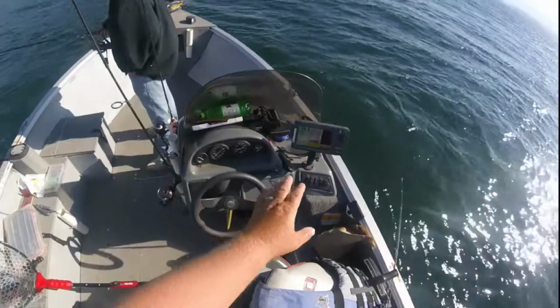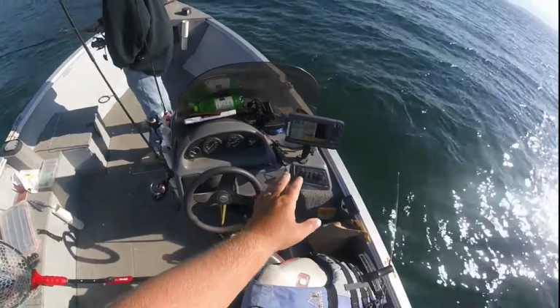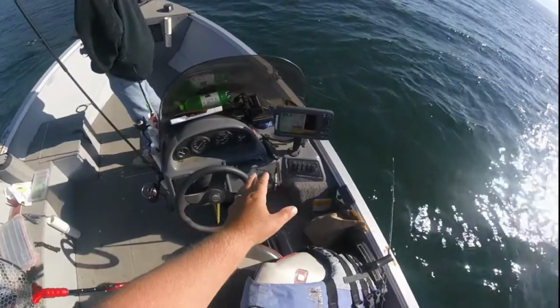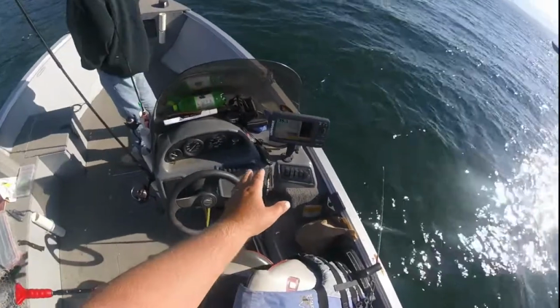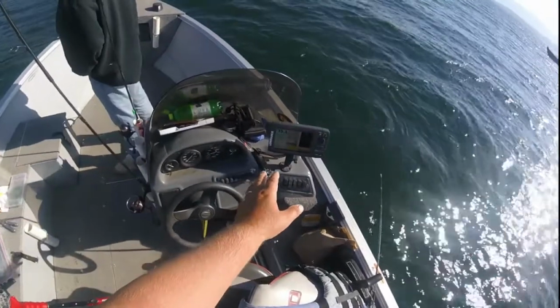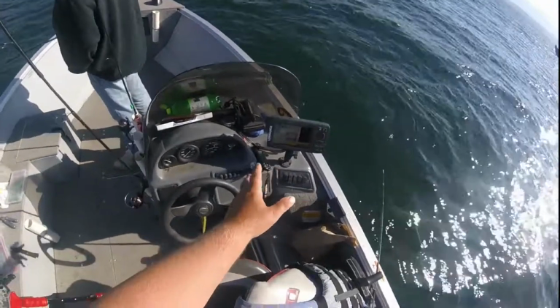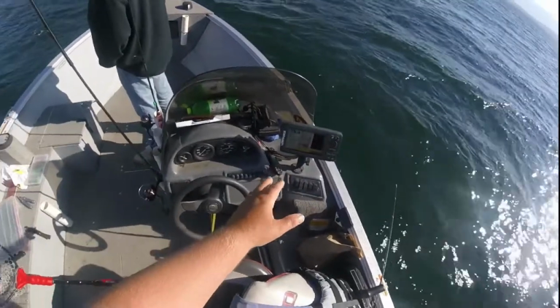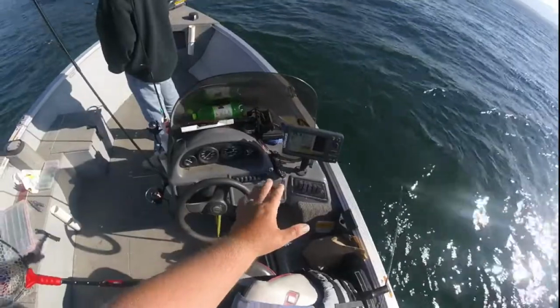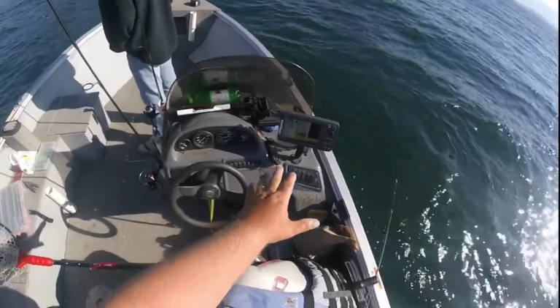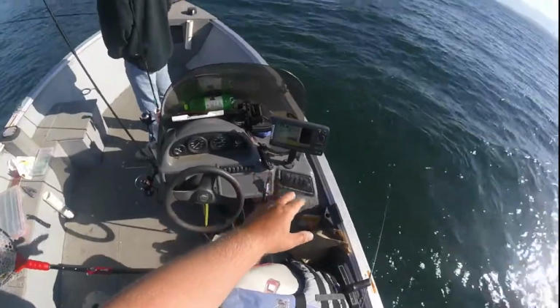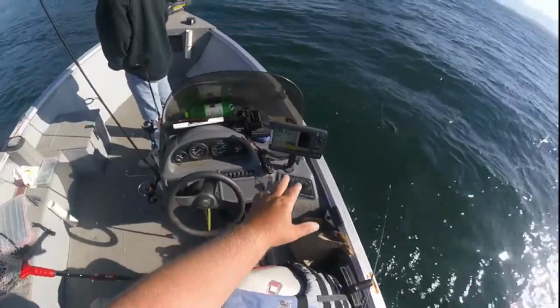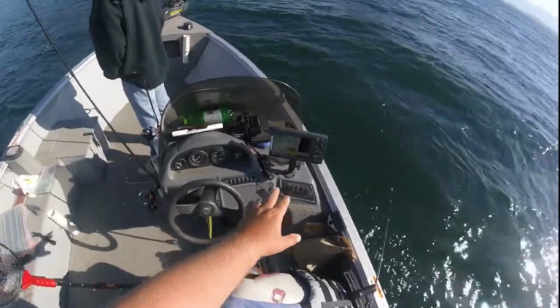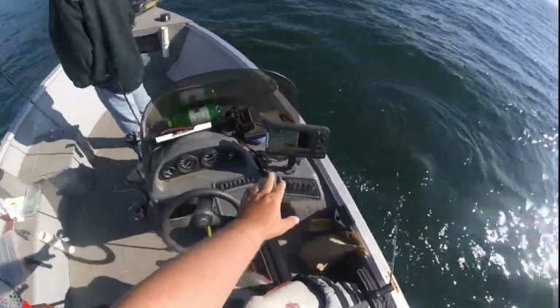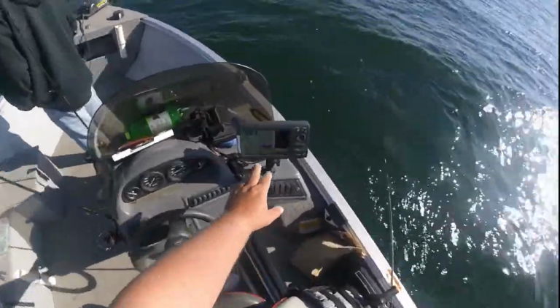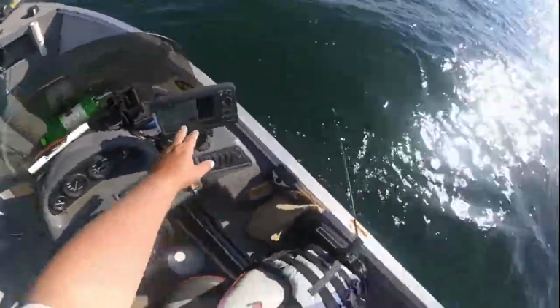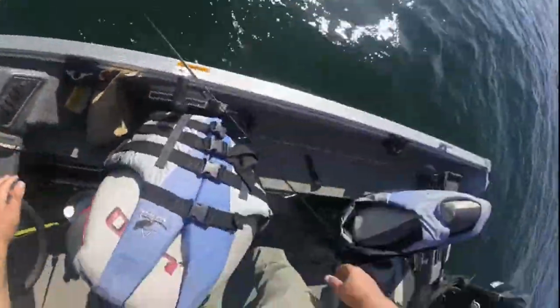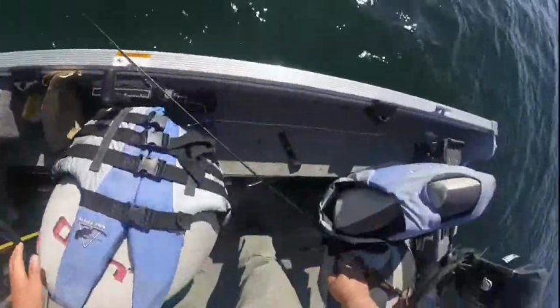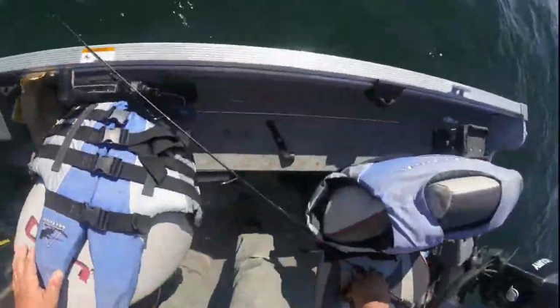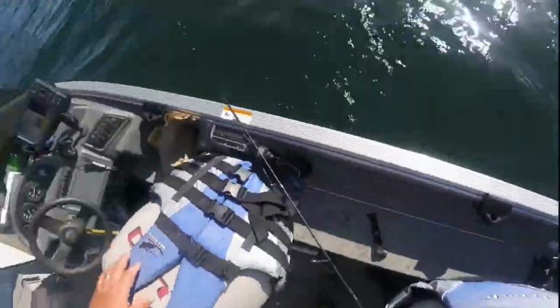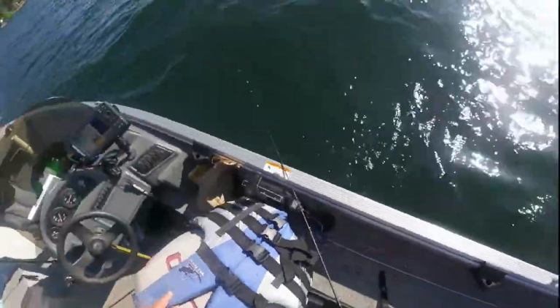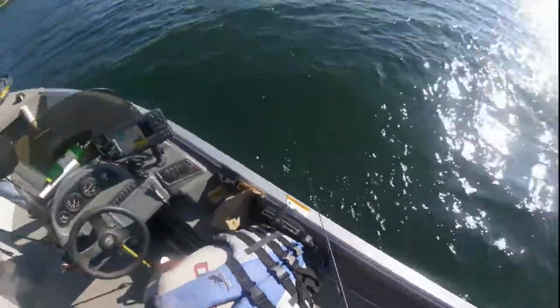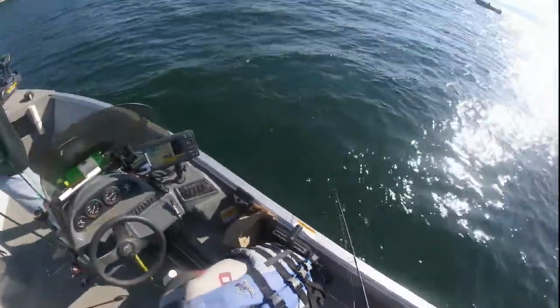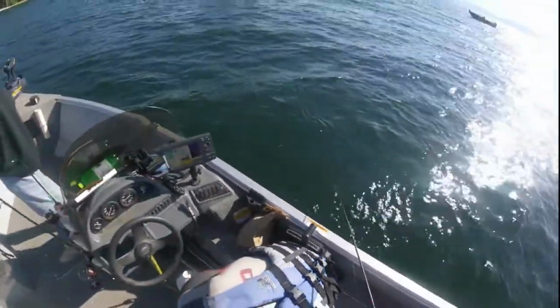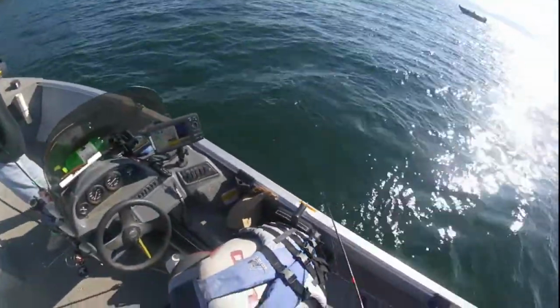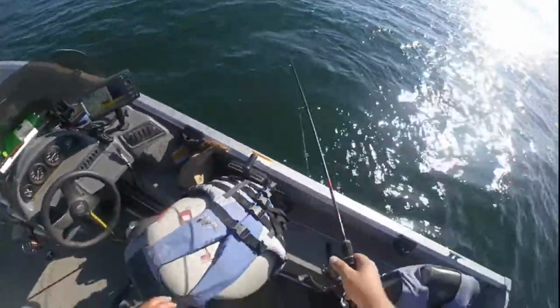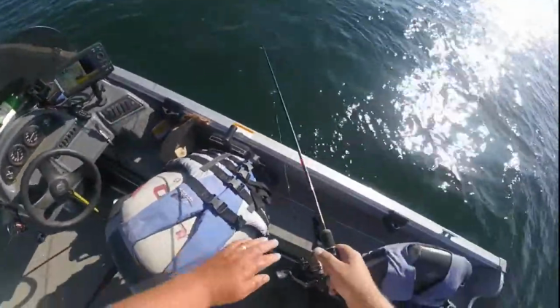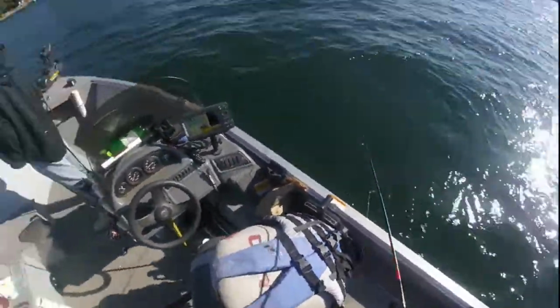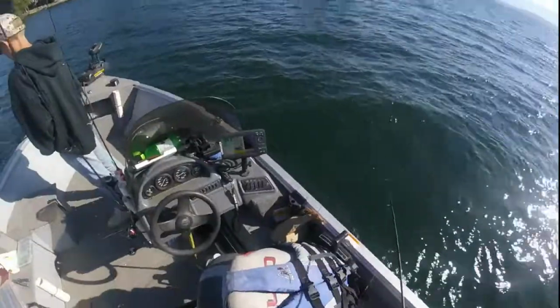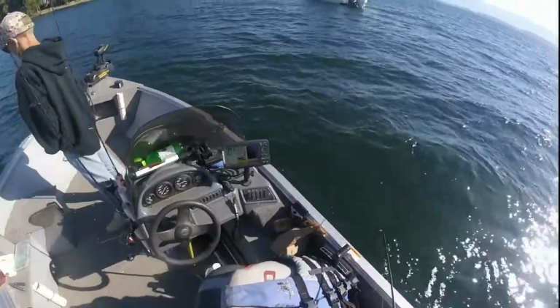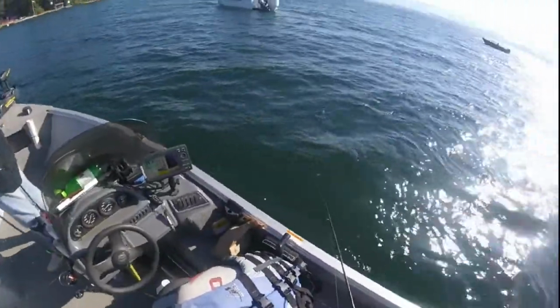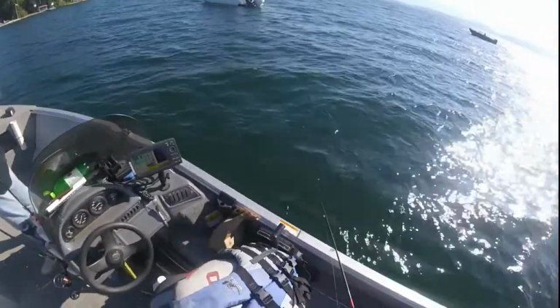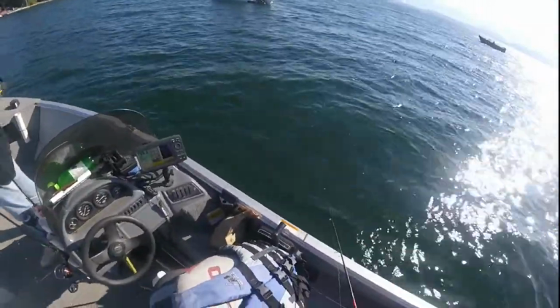On my fish finder here is what we're looking at — 35 feet of water. These are whitefish here and I'm going to start jigging. I'm going to see if we can pop one out of this bunch.